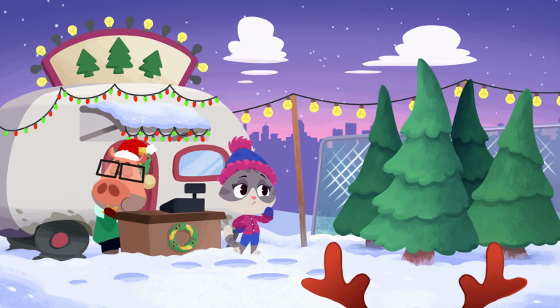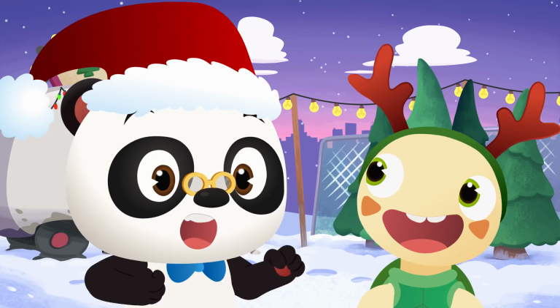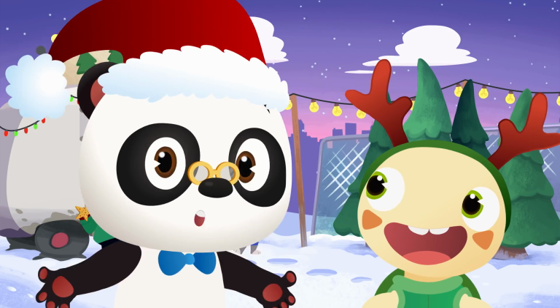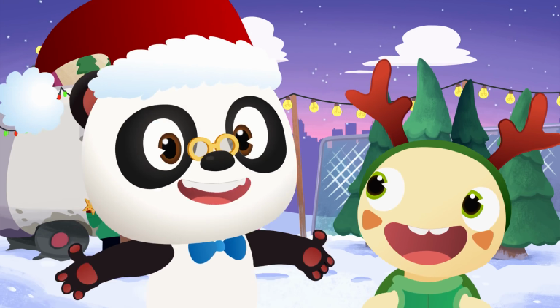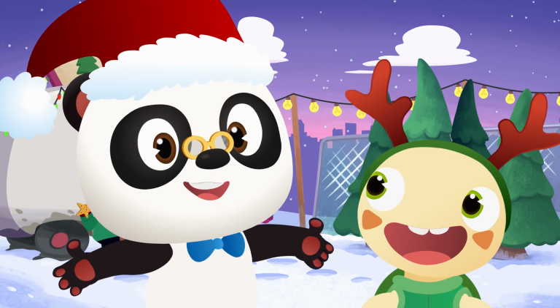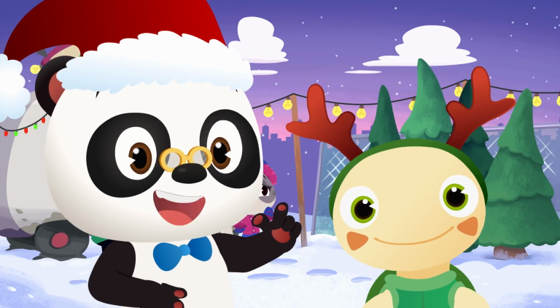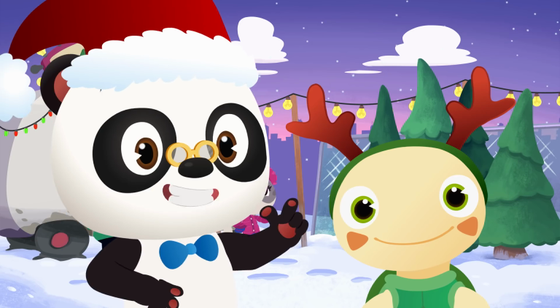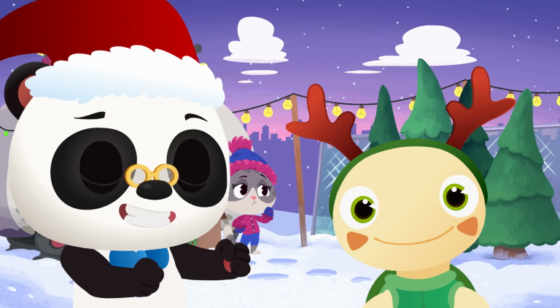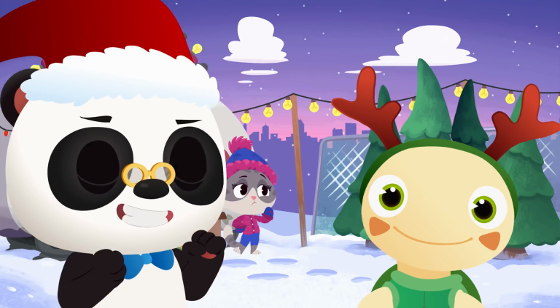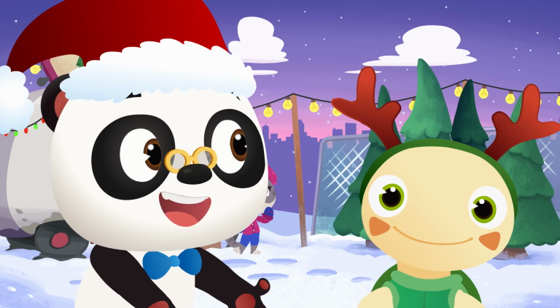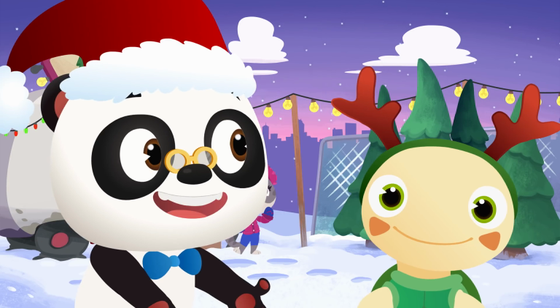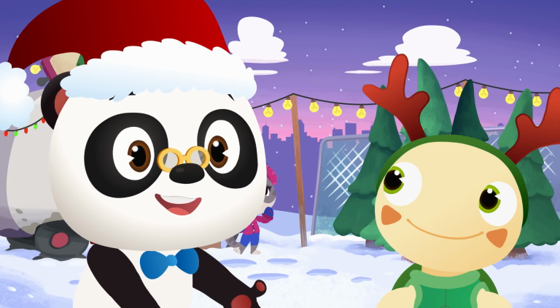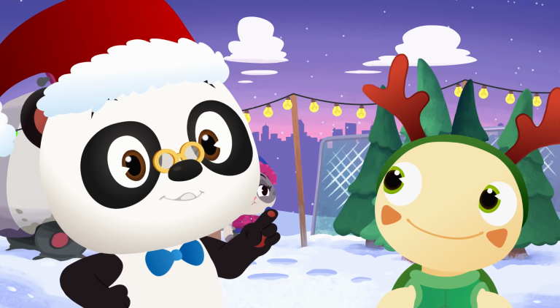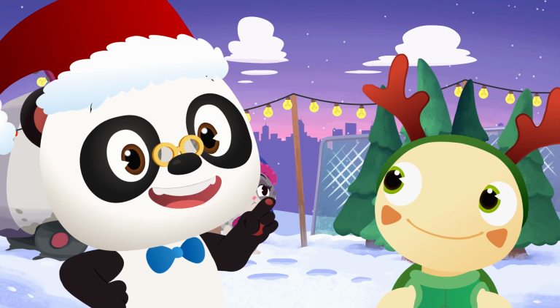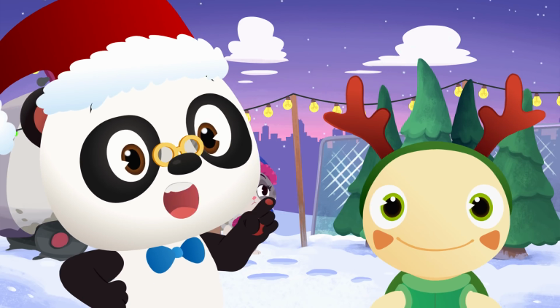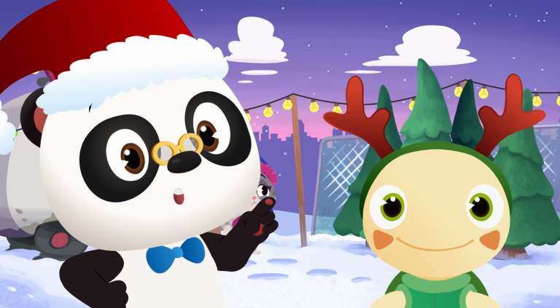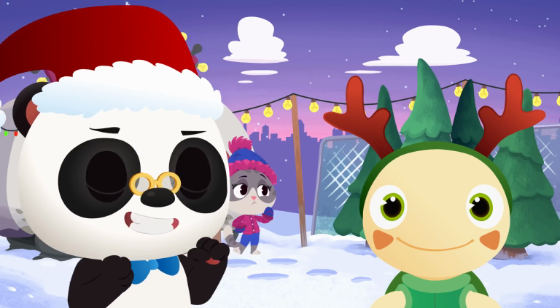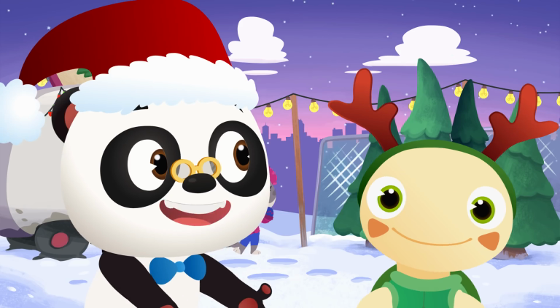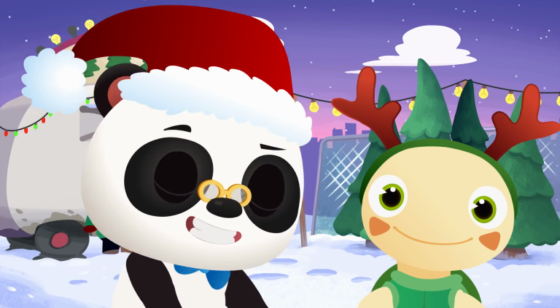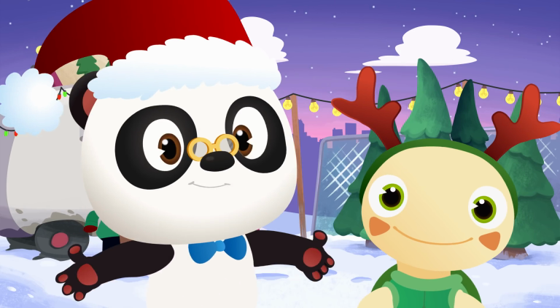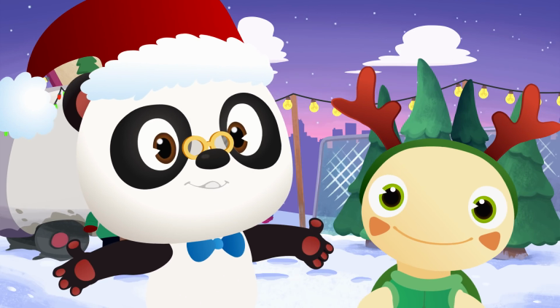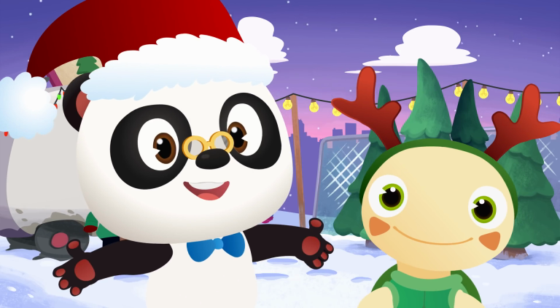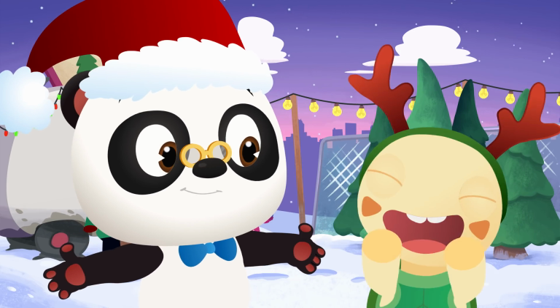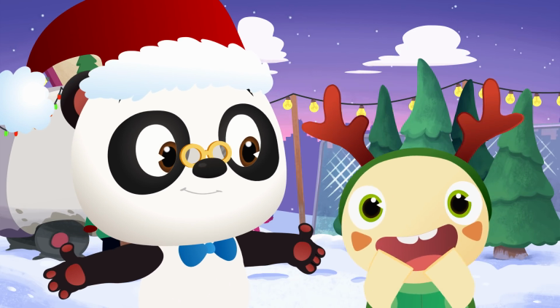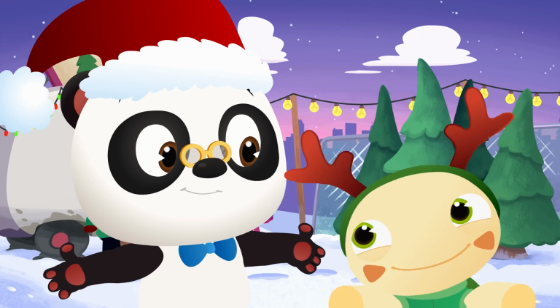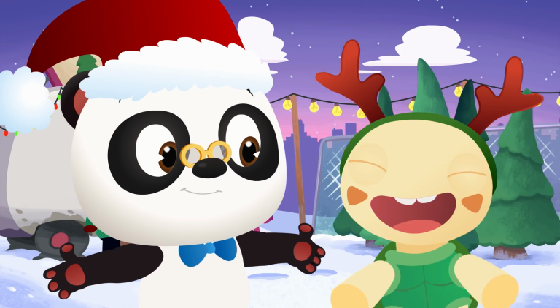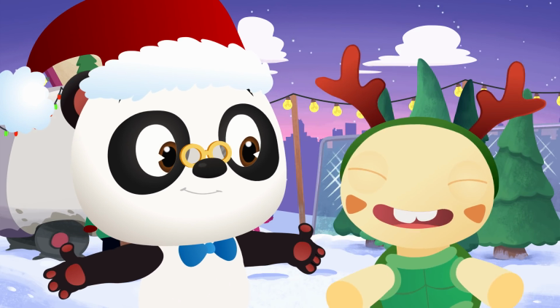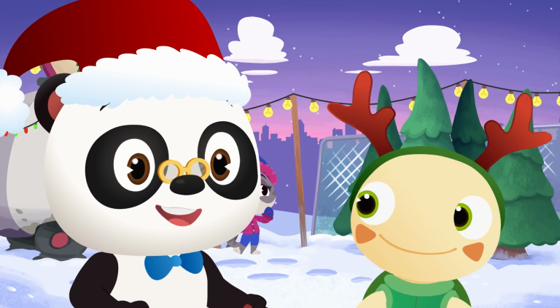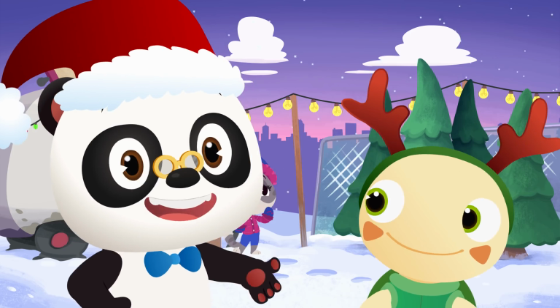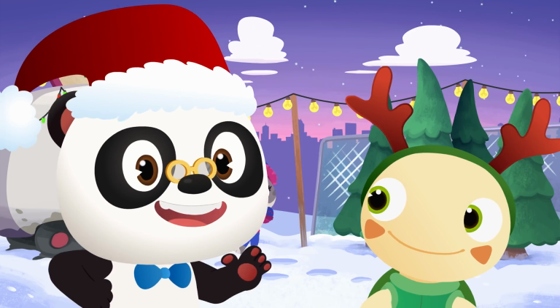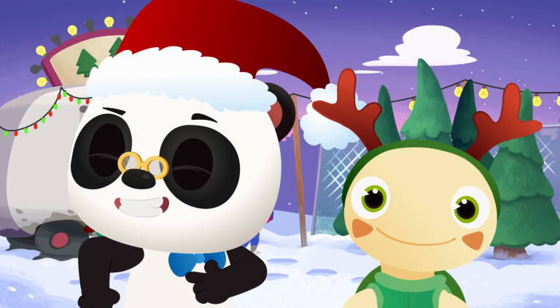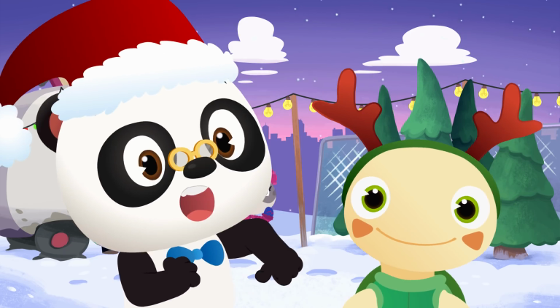Ho ho ho, everyone! Mamie is shopping for a Christmas tree. She's invited everyone over to her place to celebrate Christmas Eve. Let's go see how she's doing.